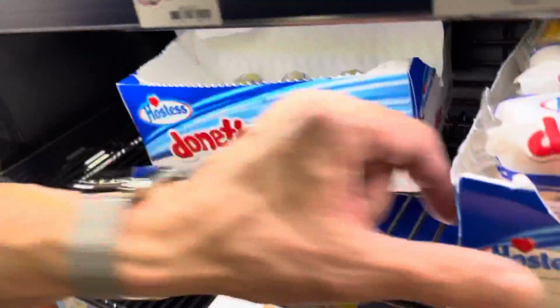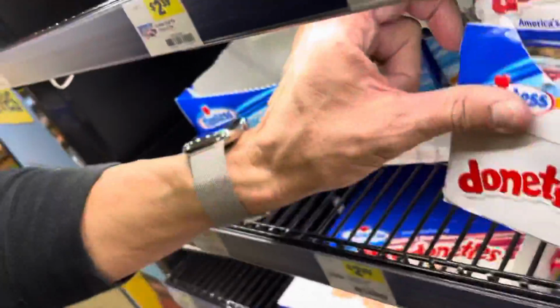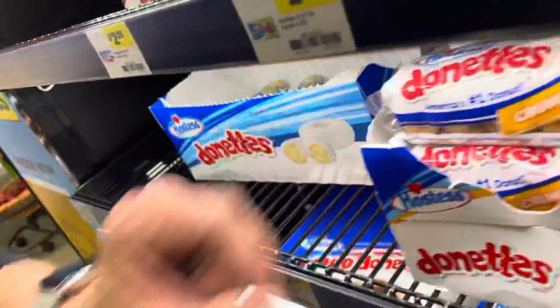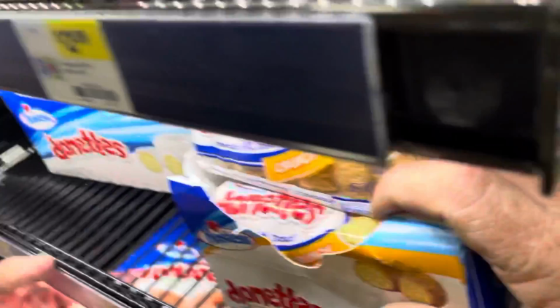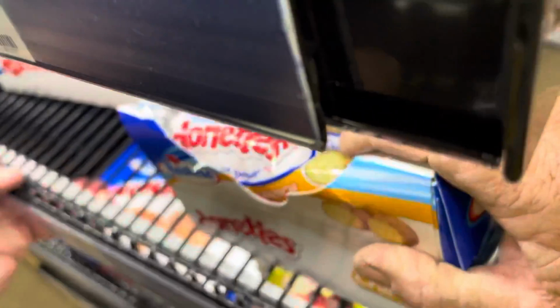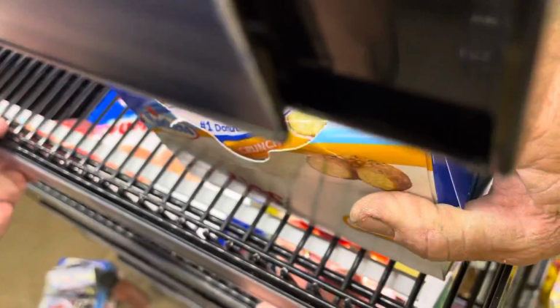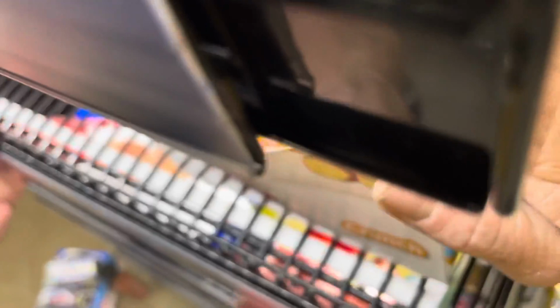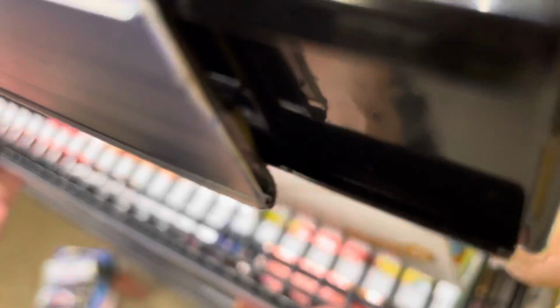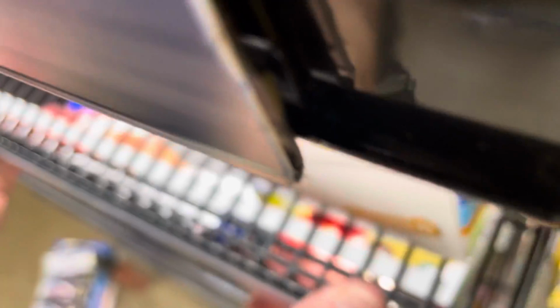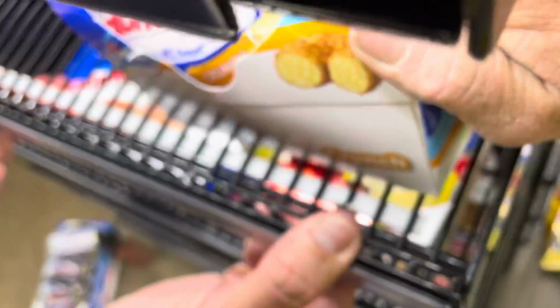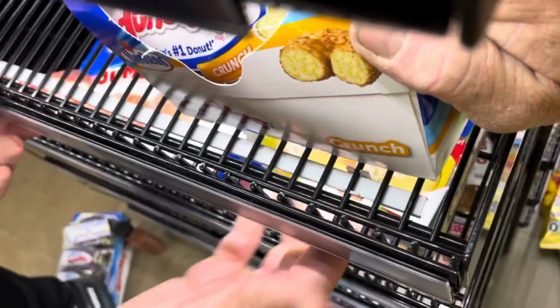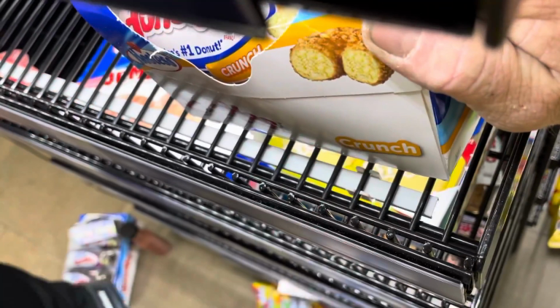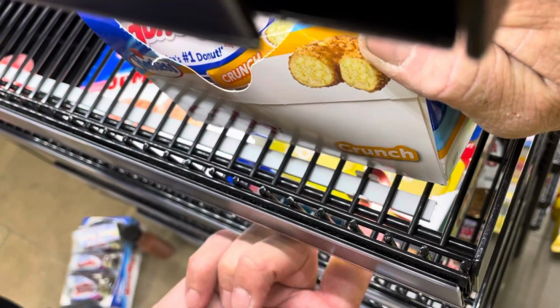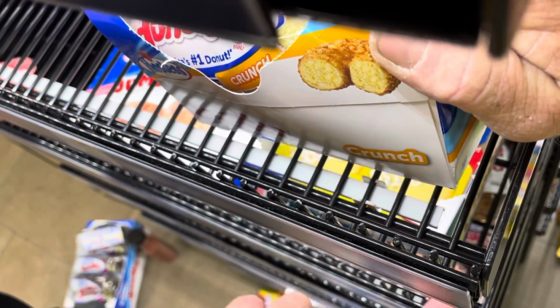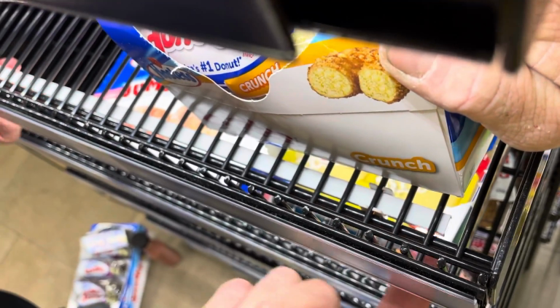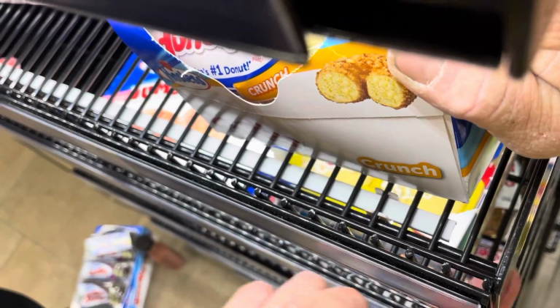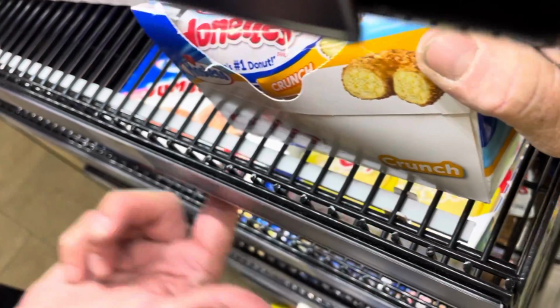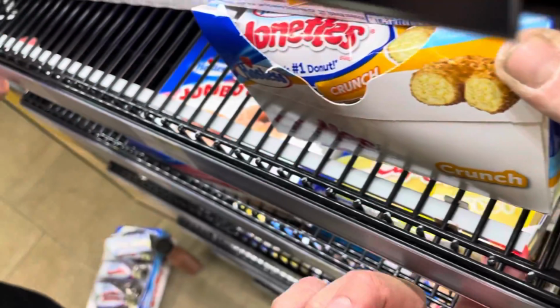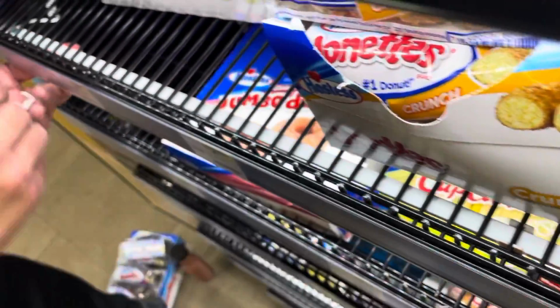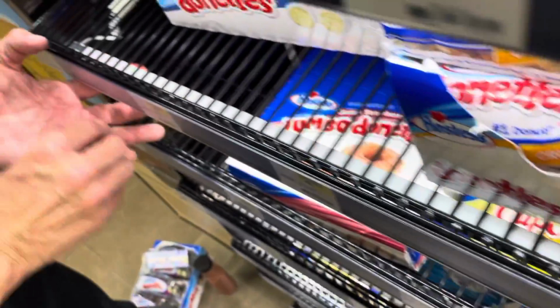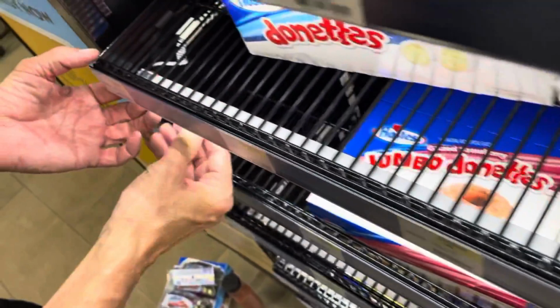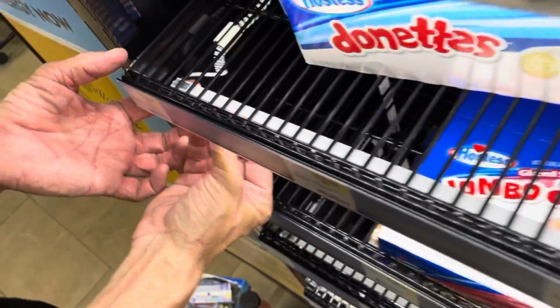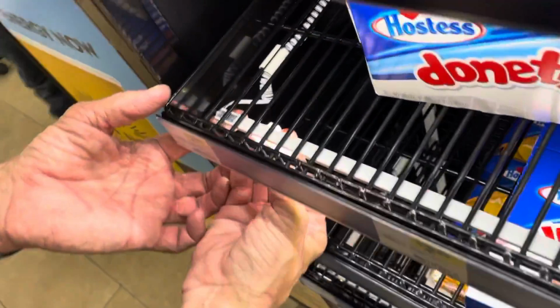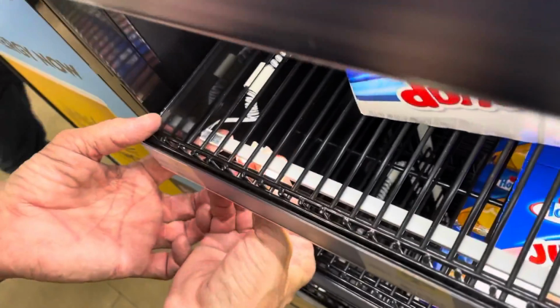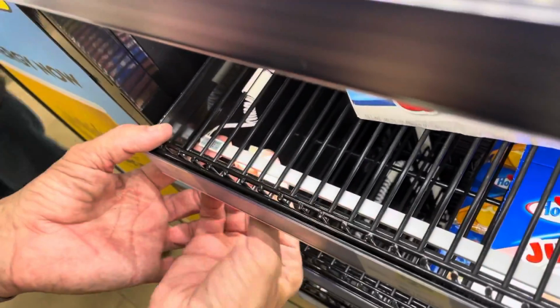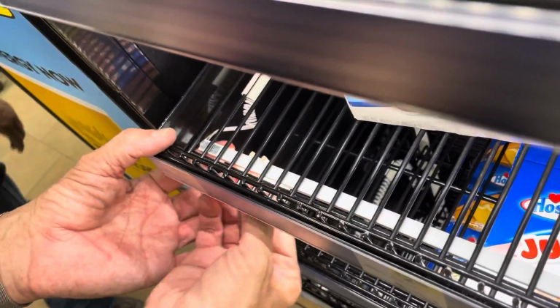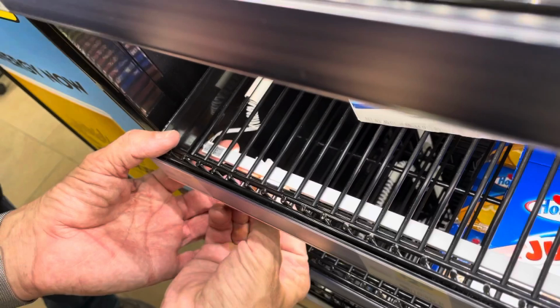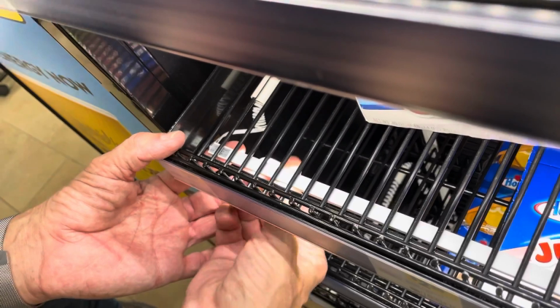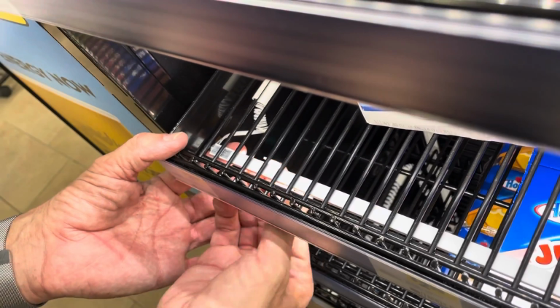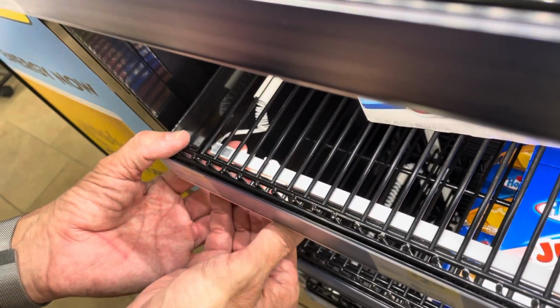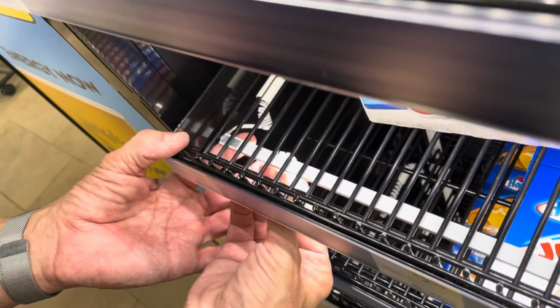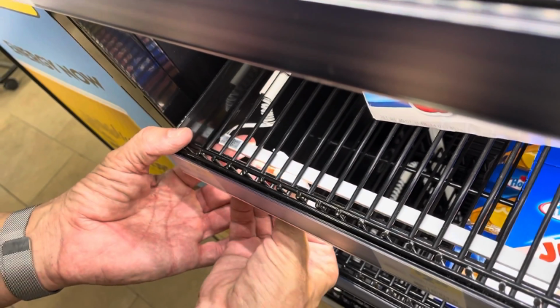You're basically just going to push the clip on the backside of the crossbar right here. And then you just come down here and put another one, just like this.